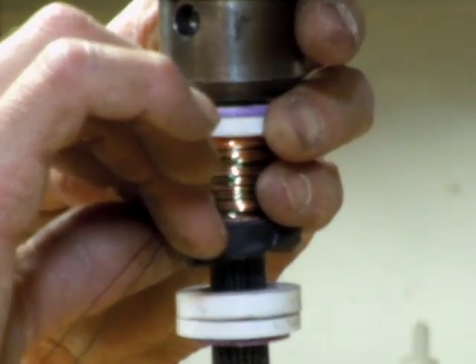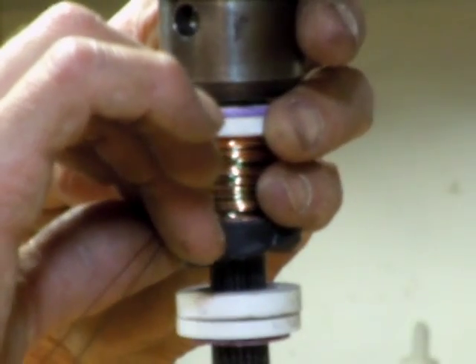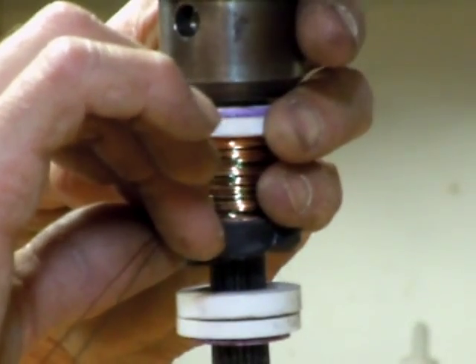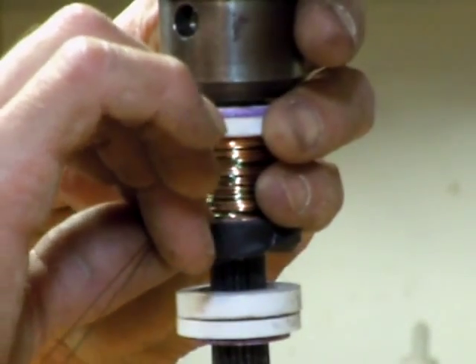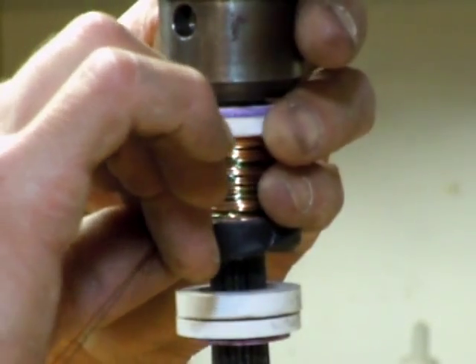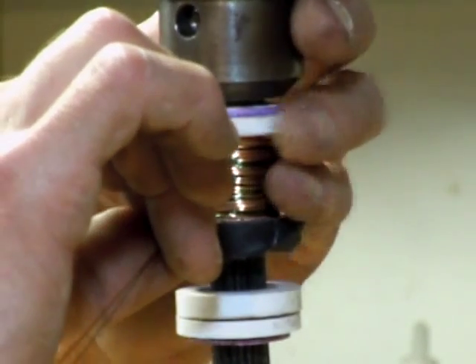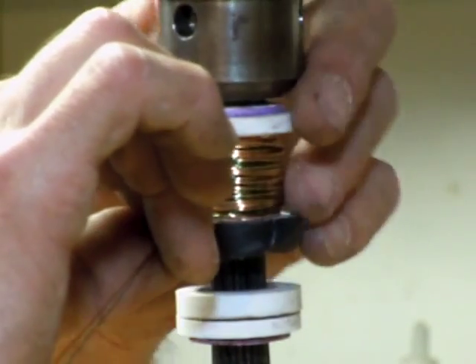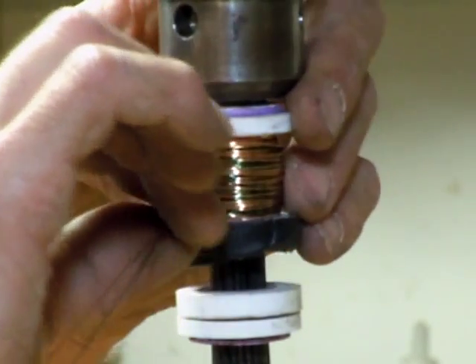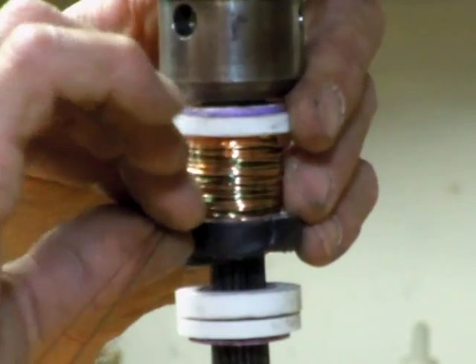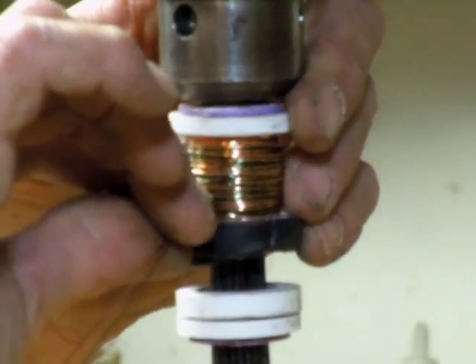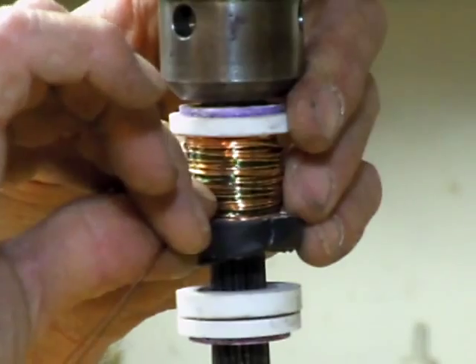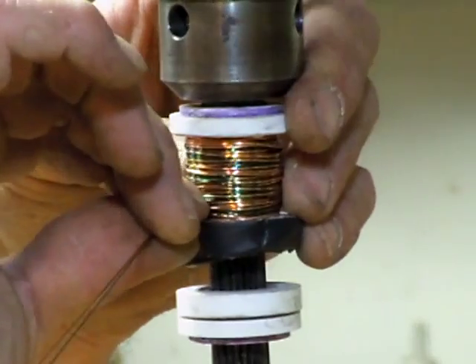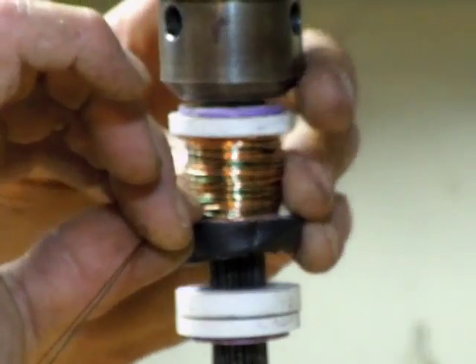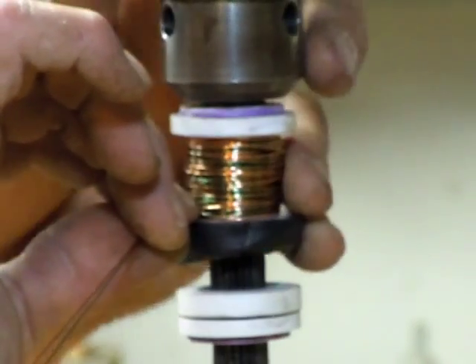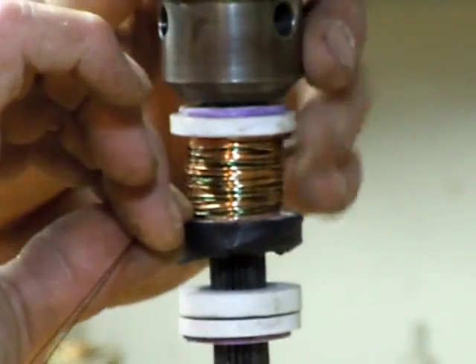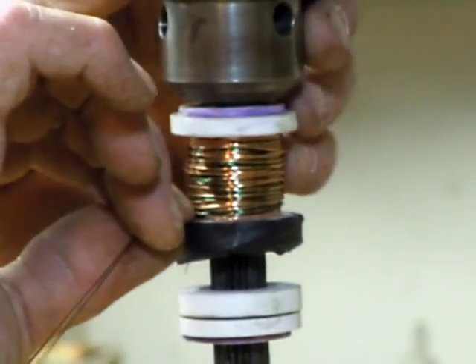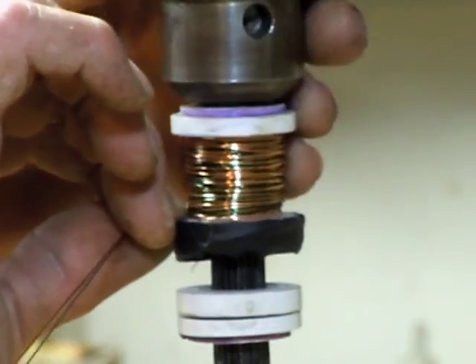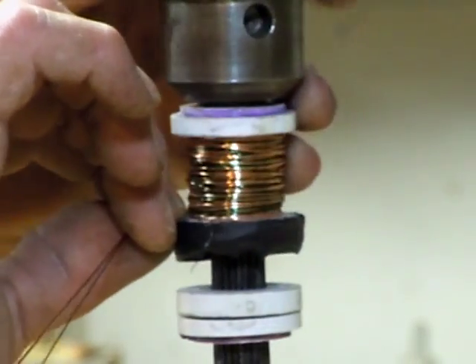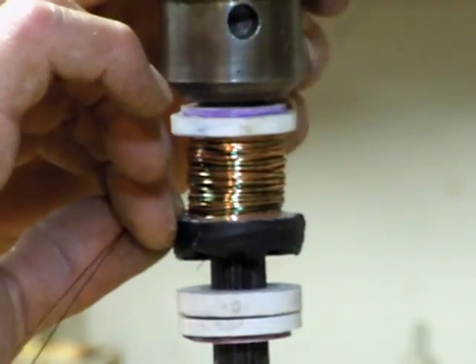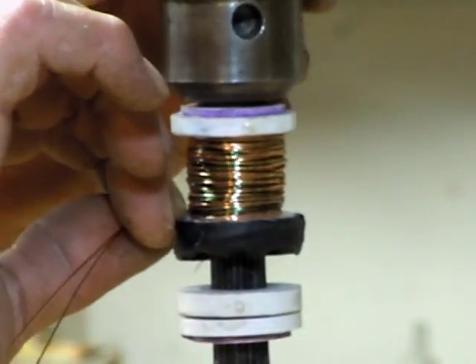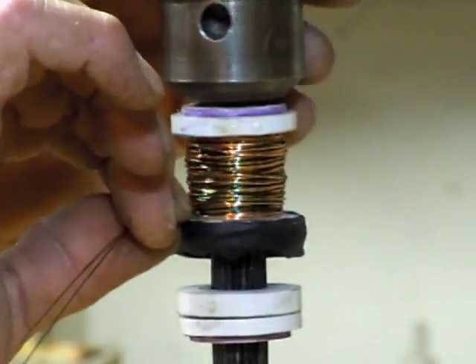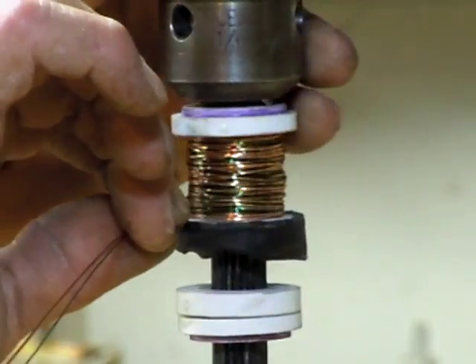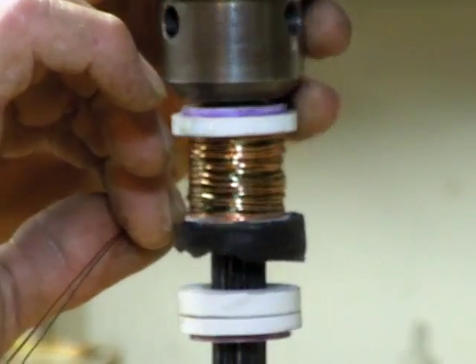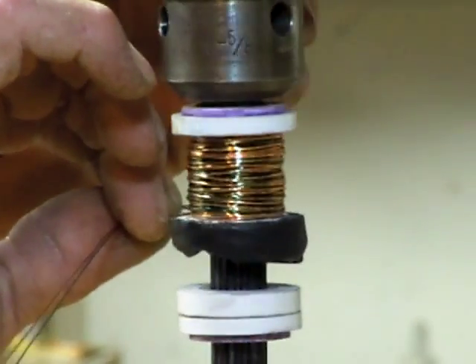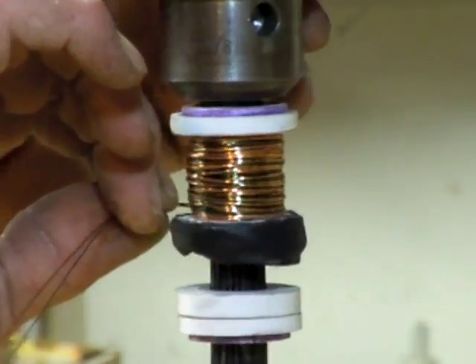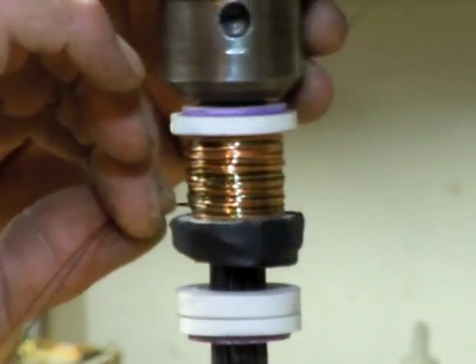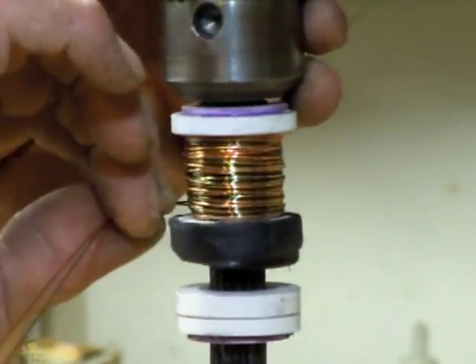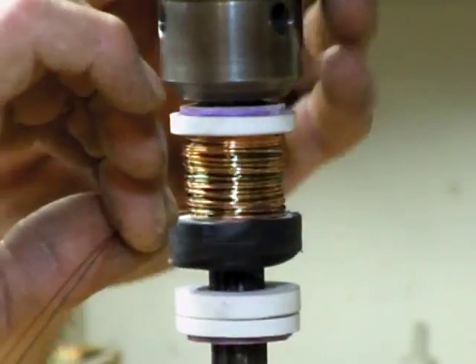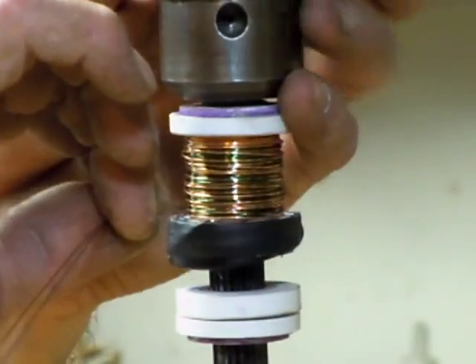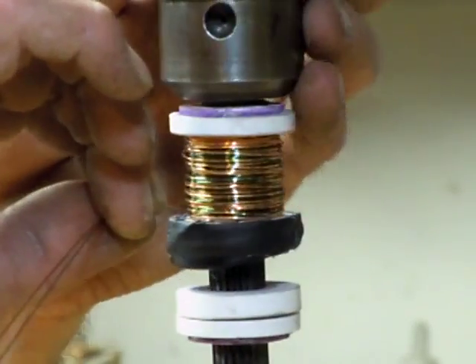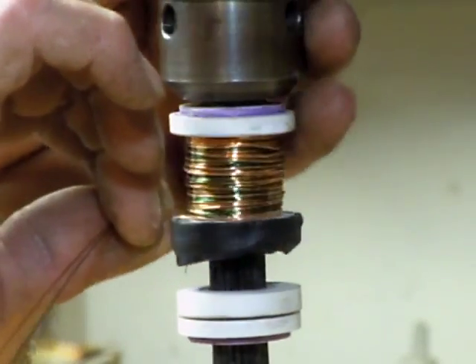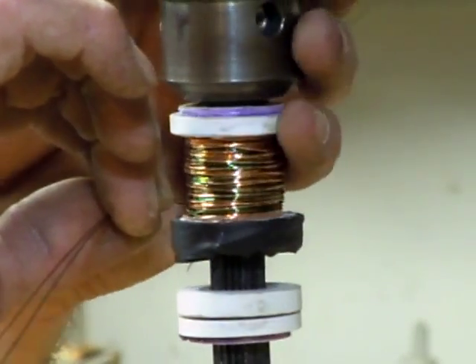I'm almost out of wire here. Probably go up and then it'll probably be about this much left.